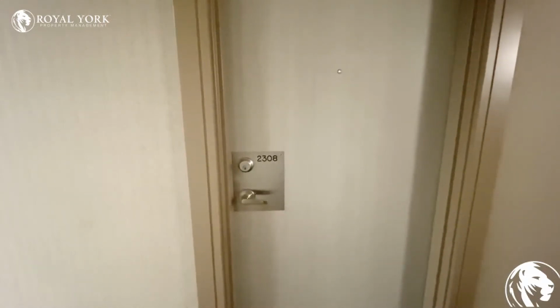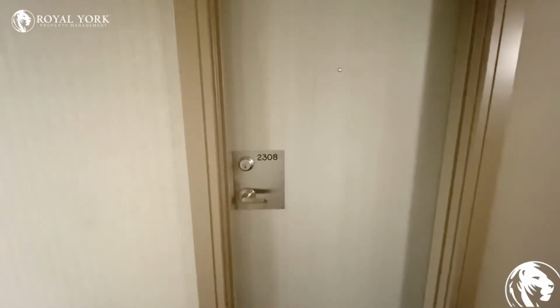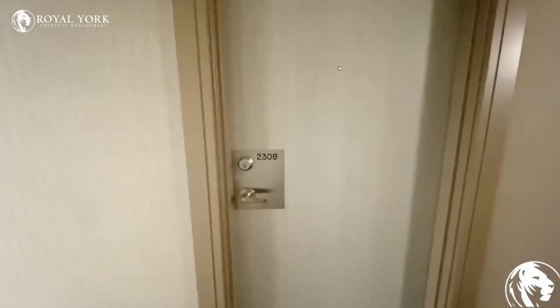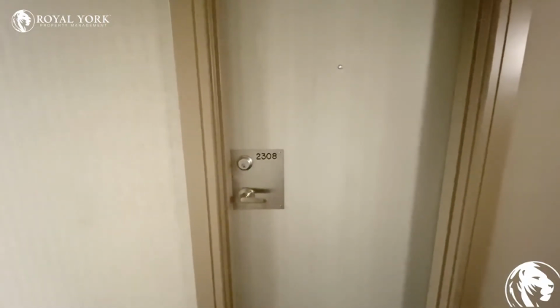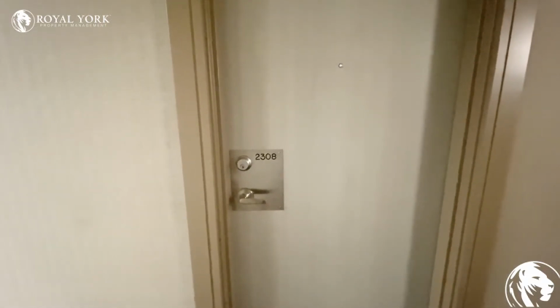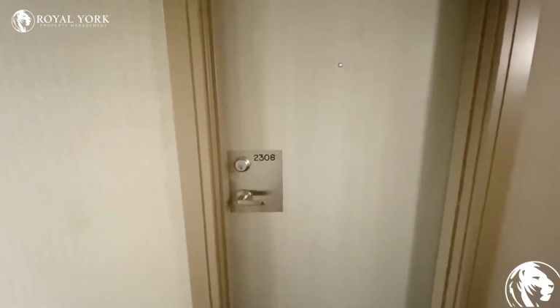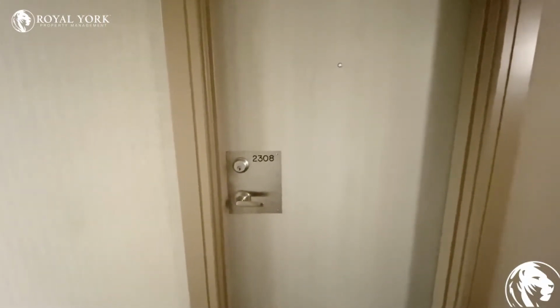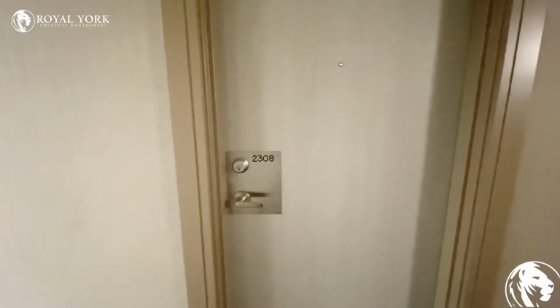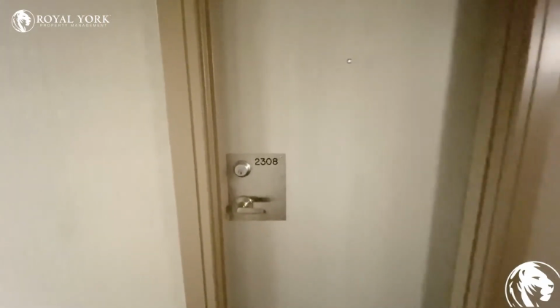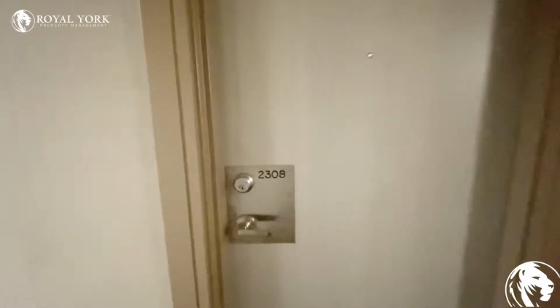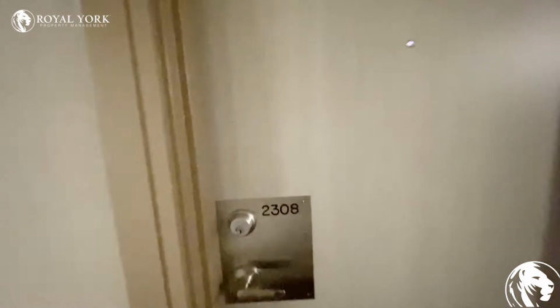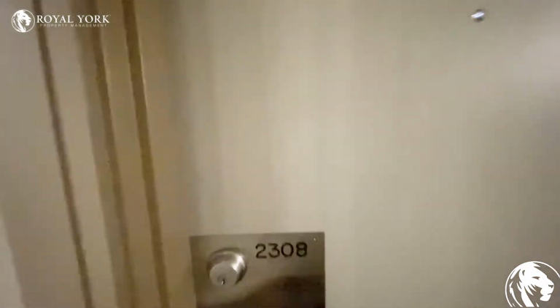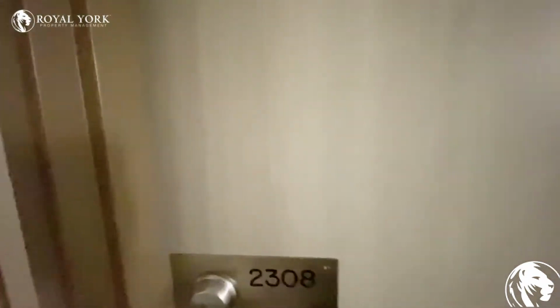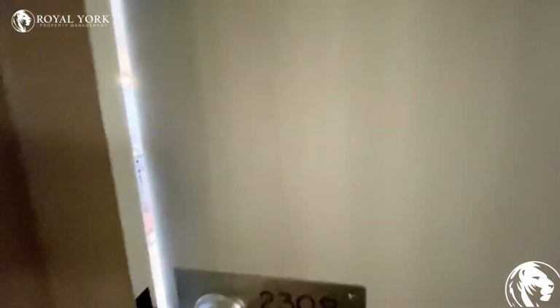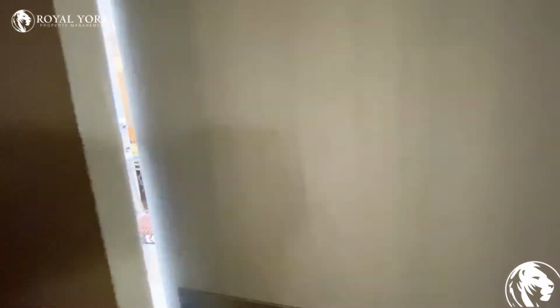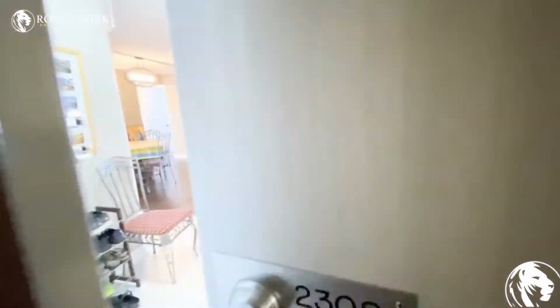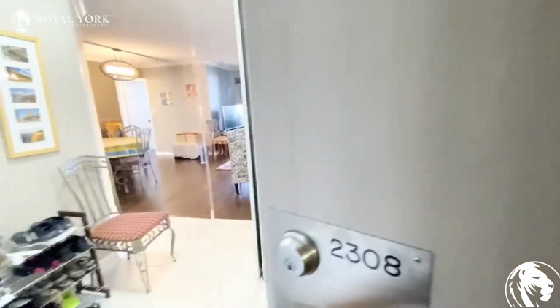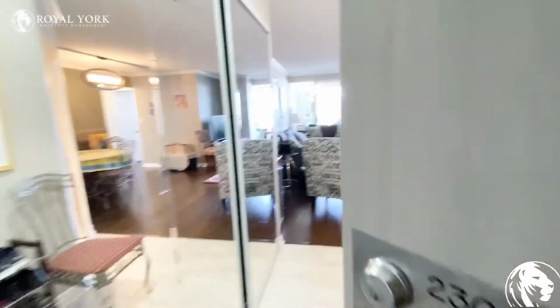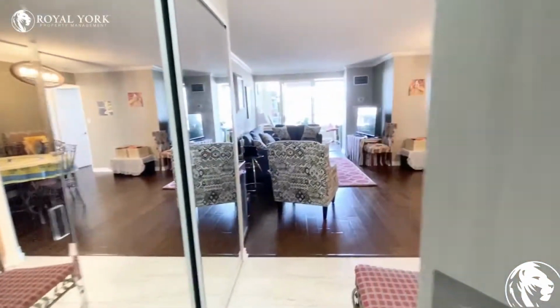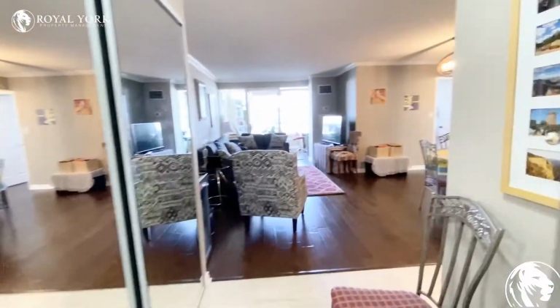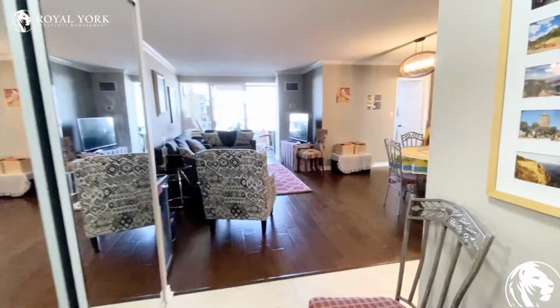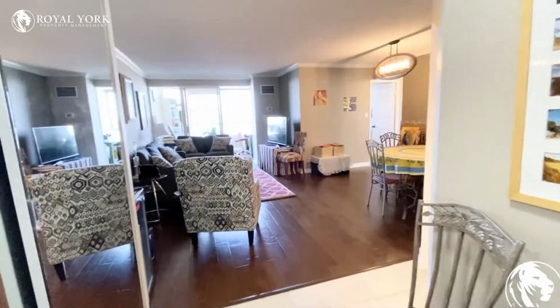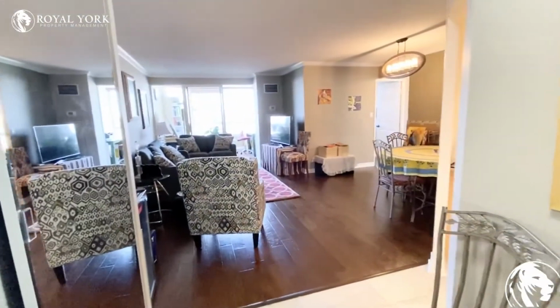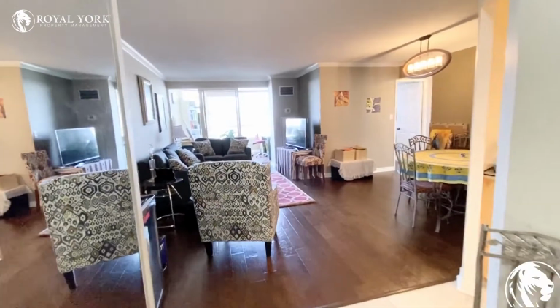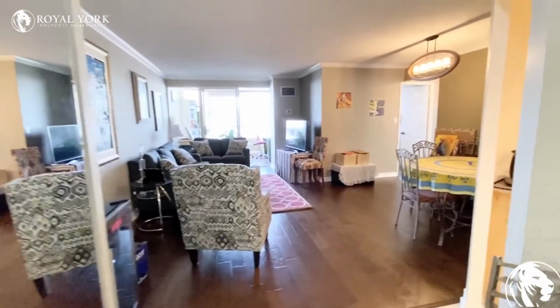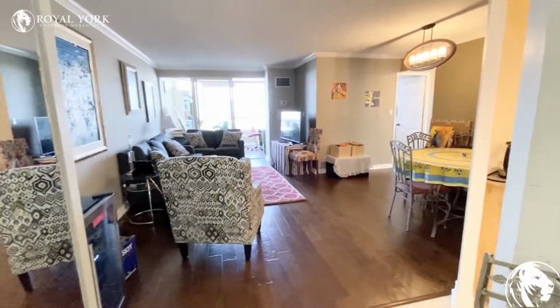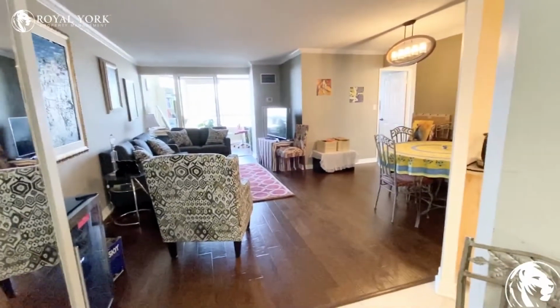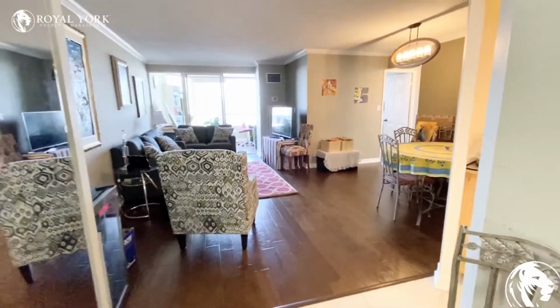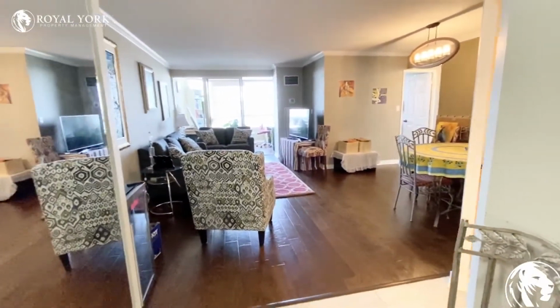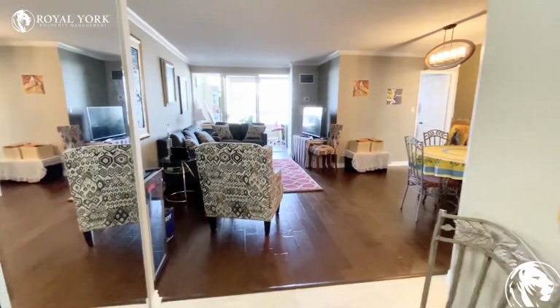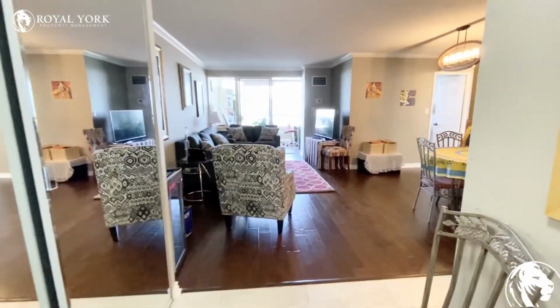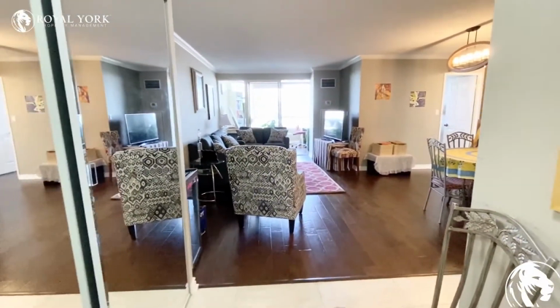Welcome to unit 2308 at 3605 Korea Drive in Mississauga. This is a two bedroom, two bathroom unit.